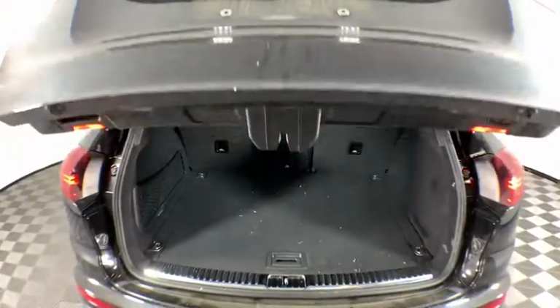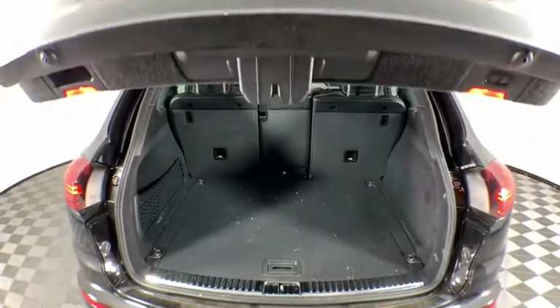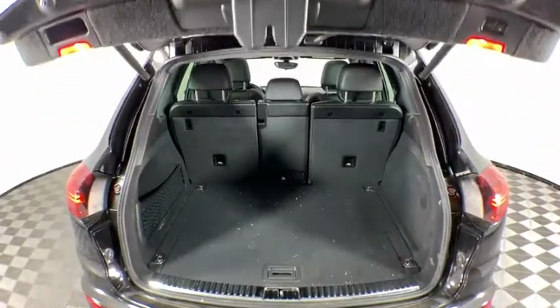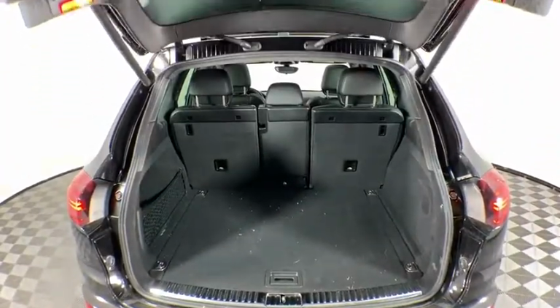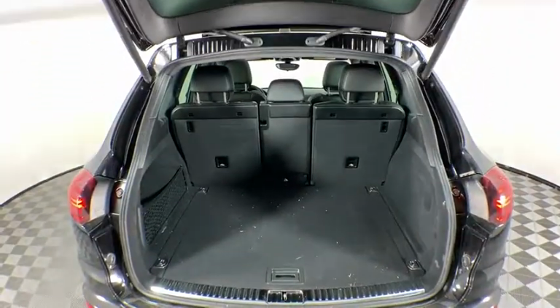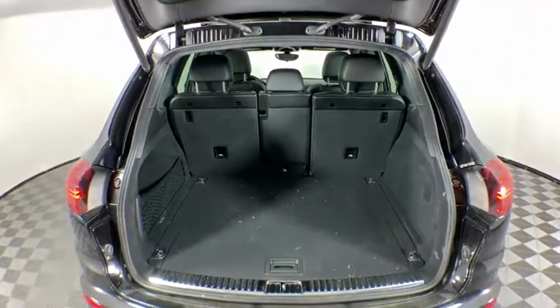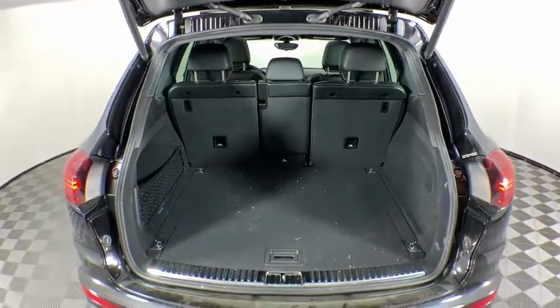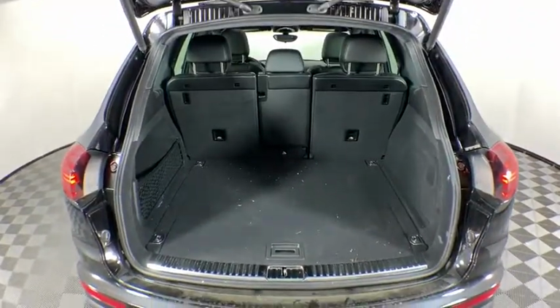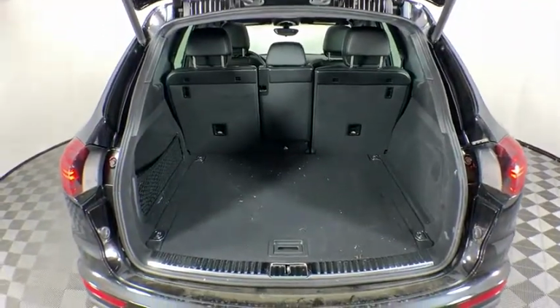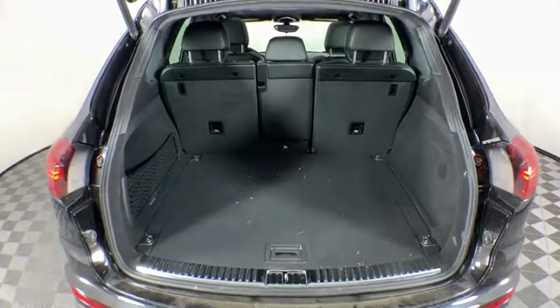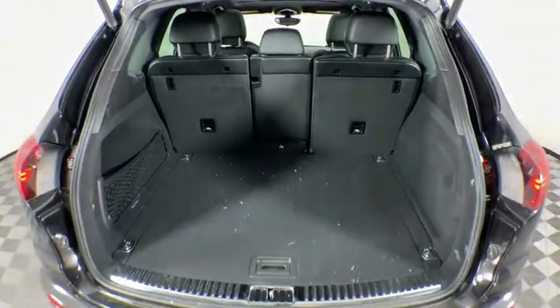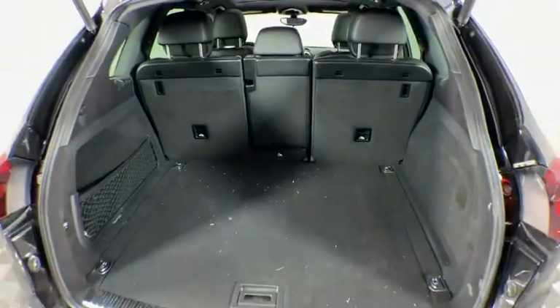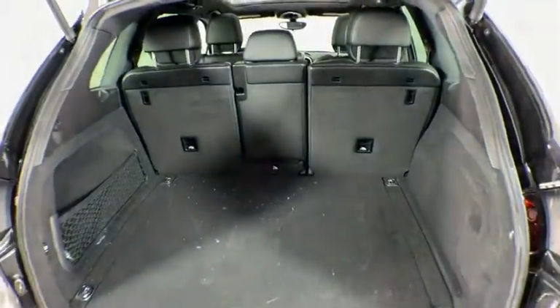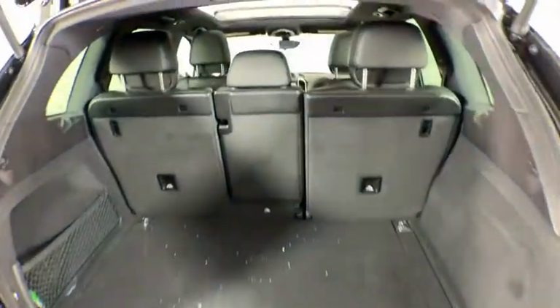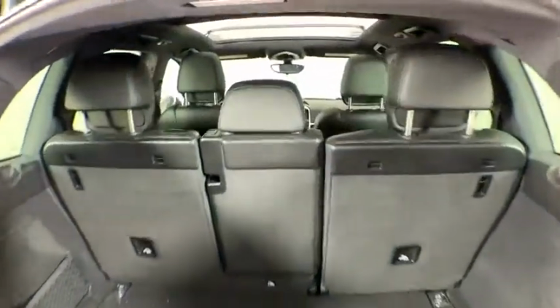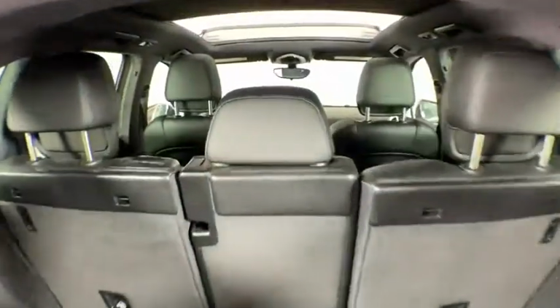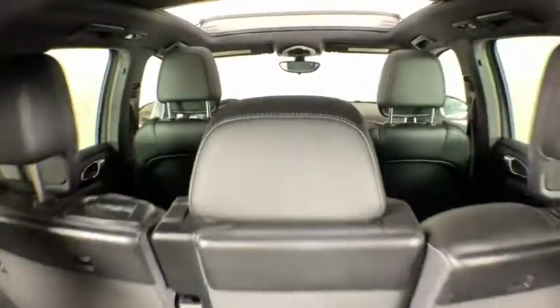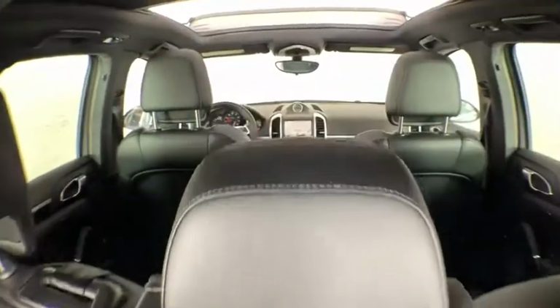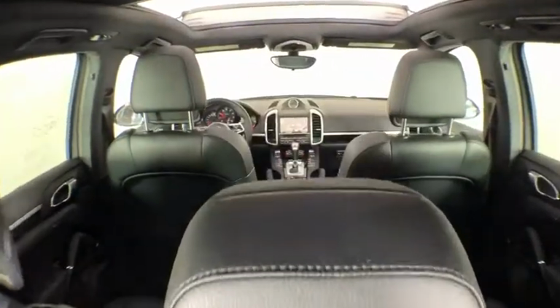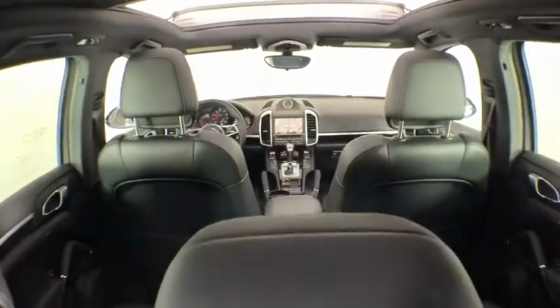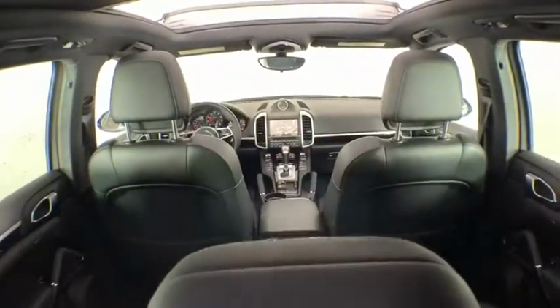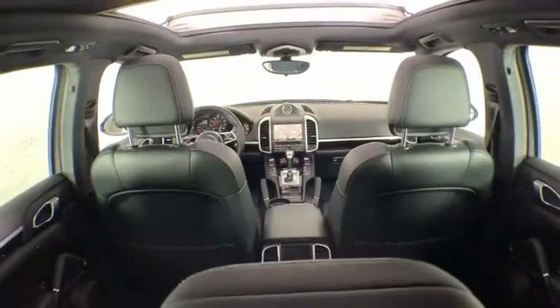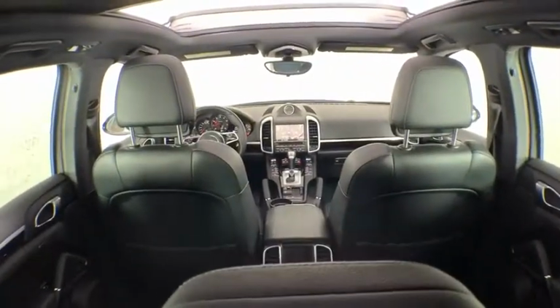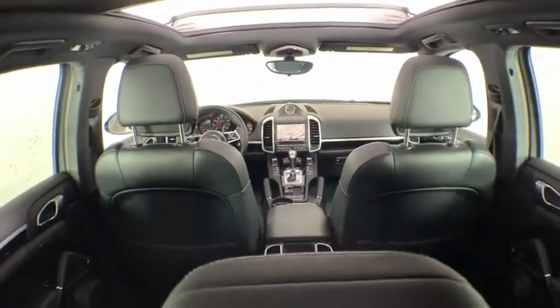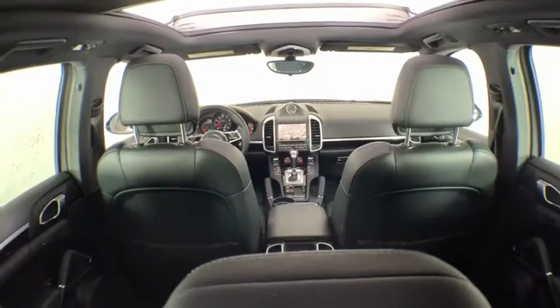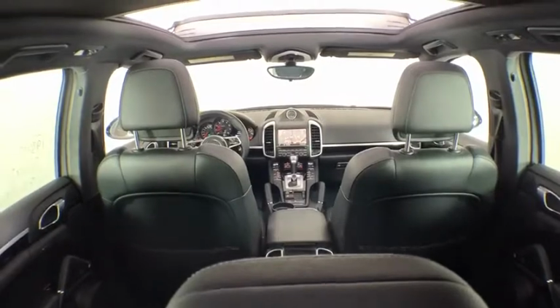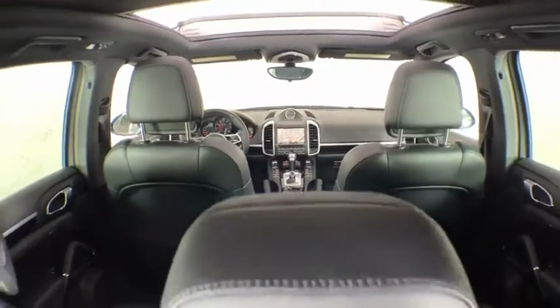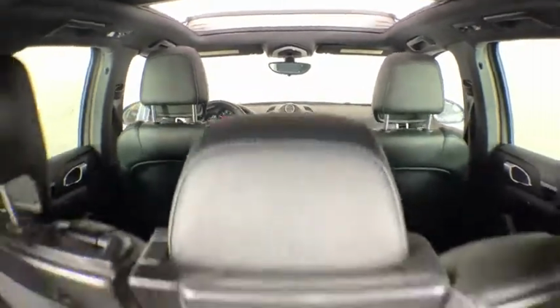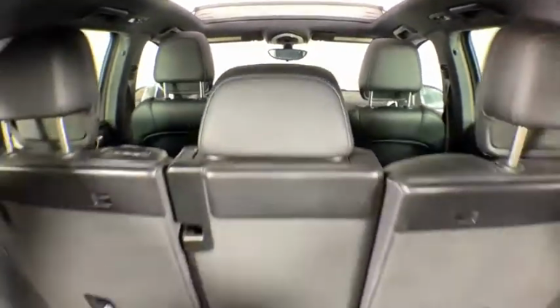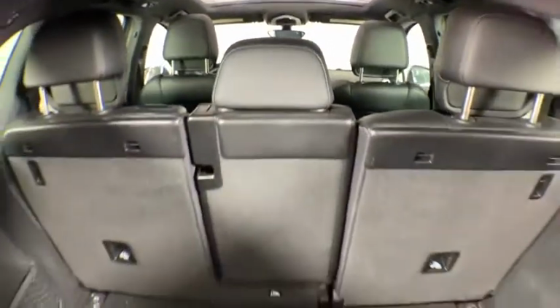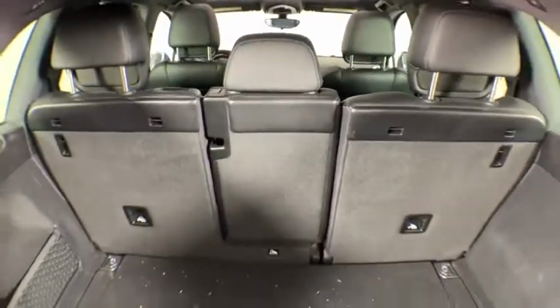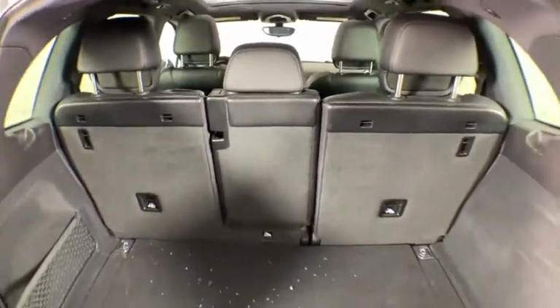Power passenger seat, power liftgate, traction control, navigation system, dual airbags, power steering, four-wheel disc brakes, fog lights, security system.